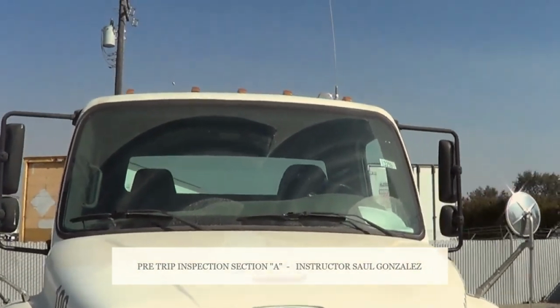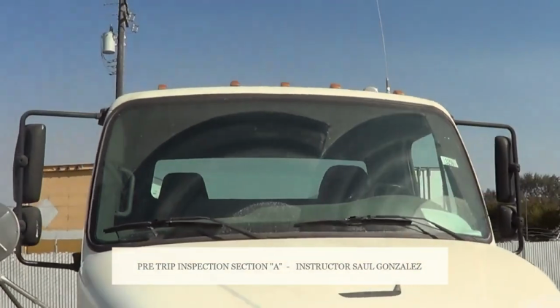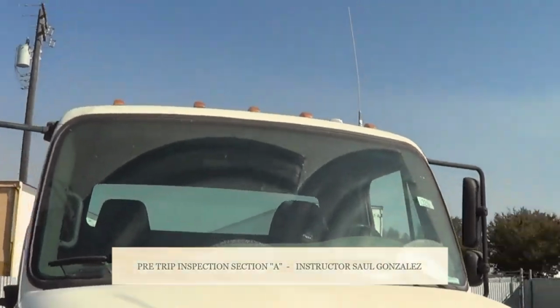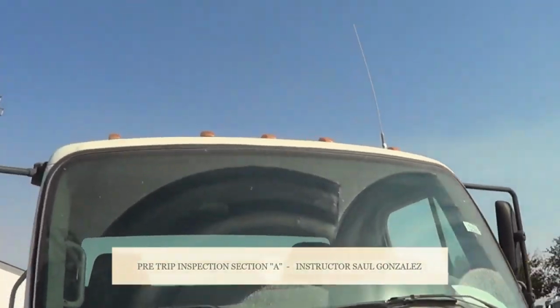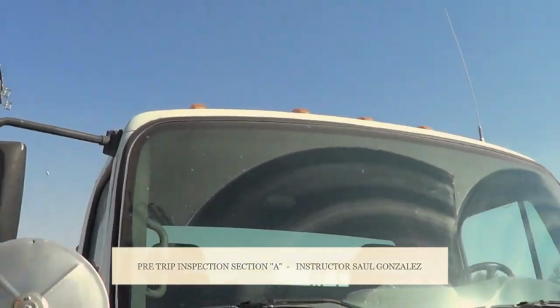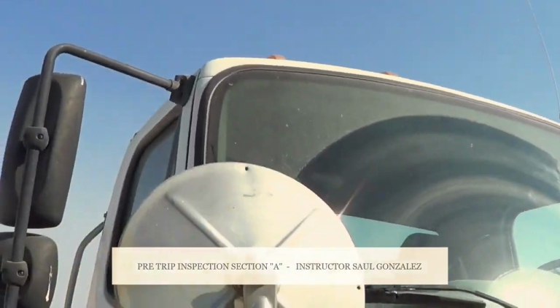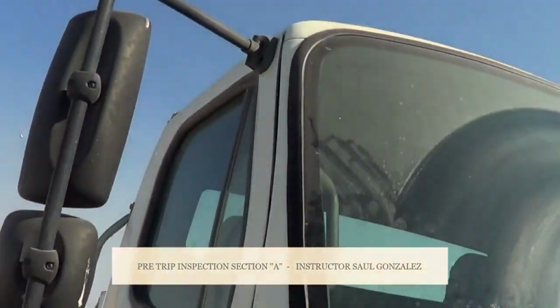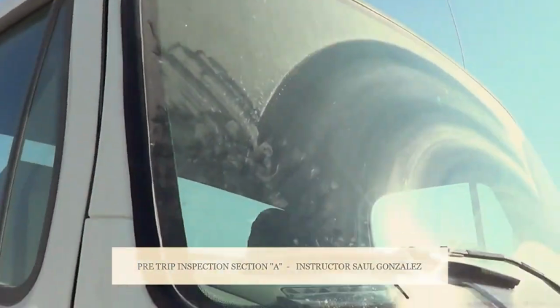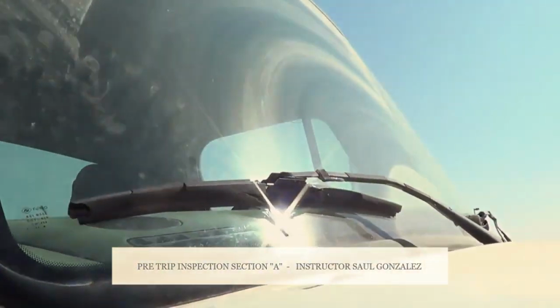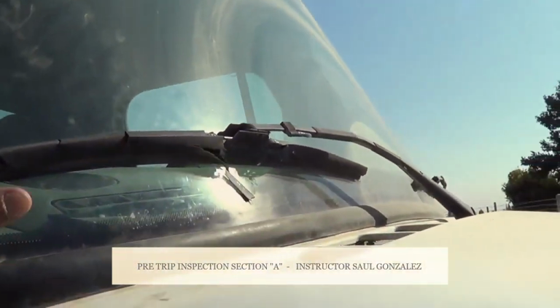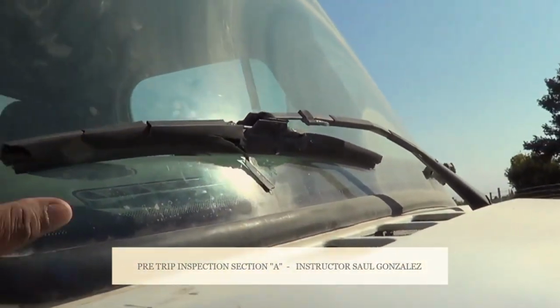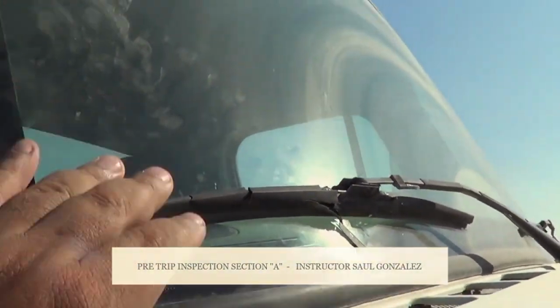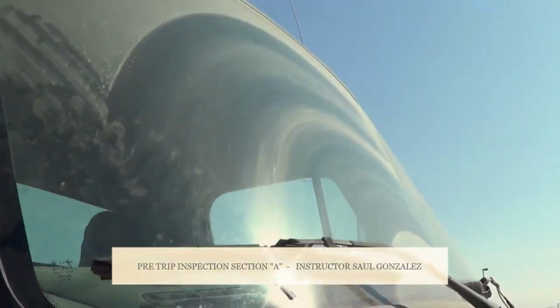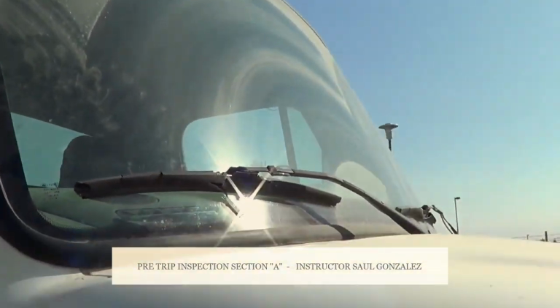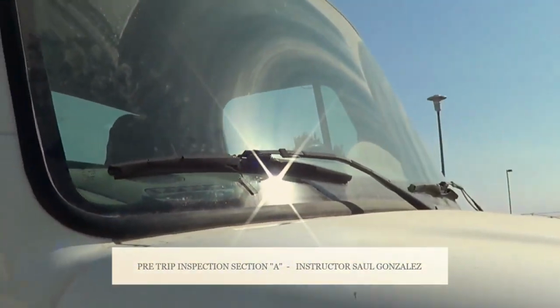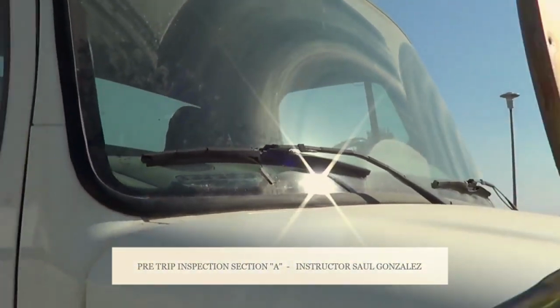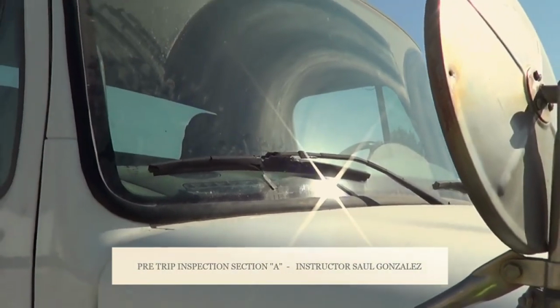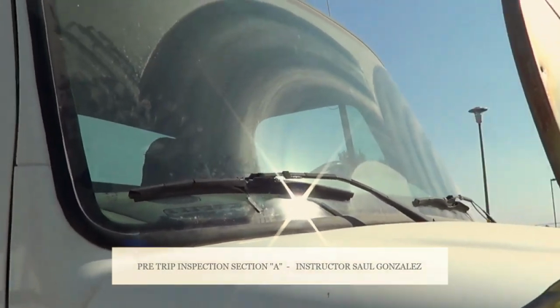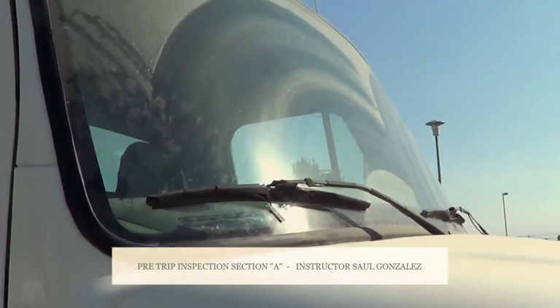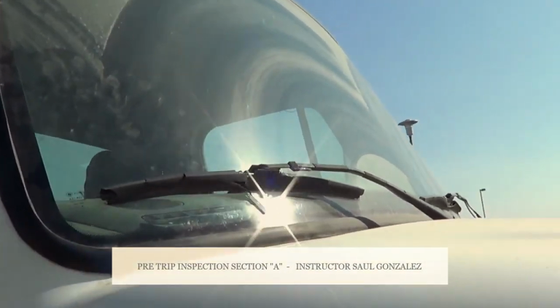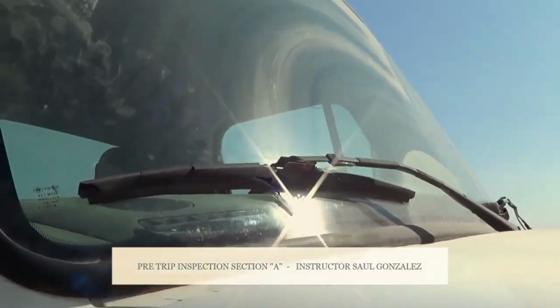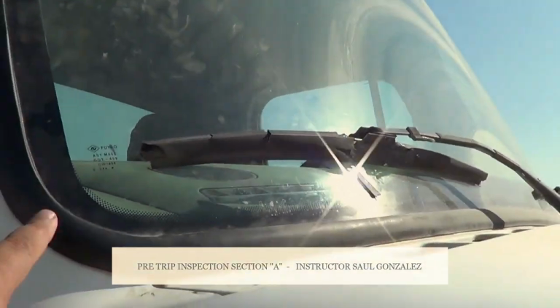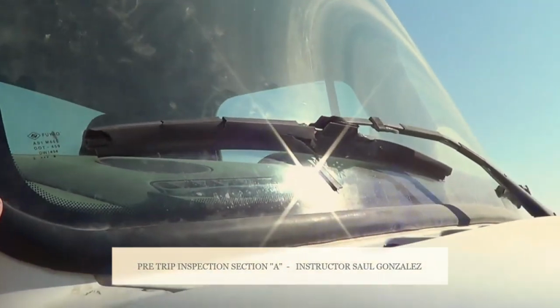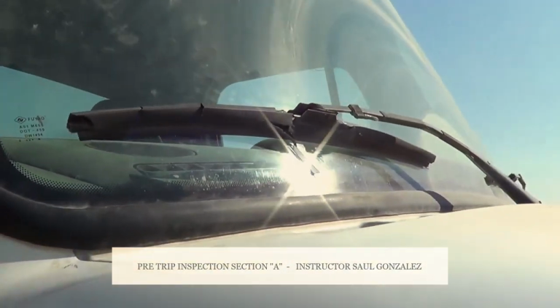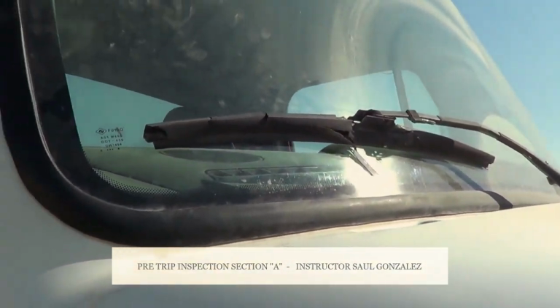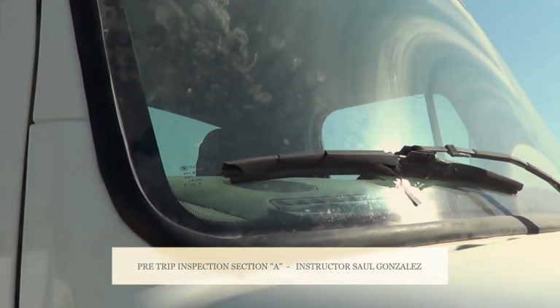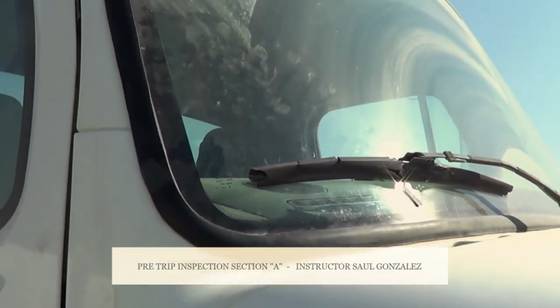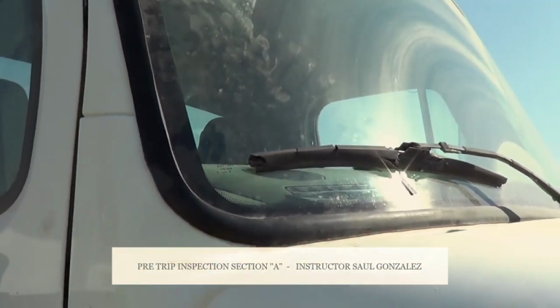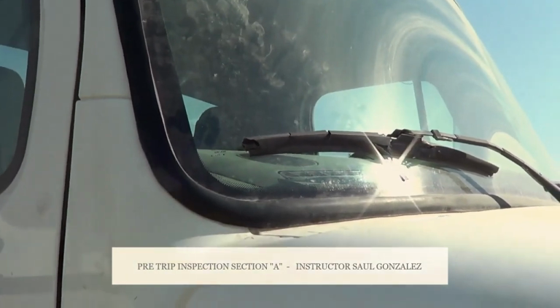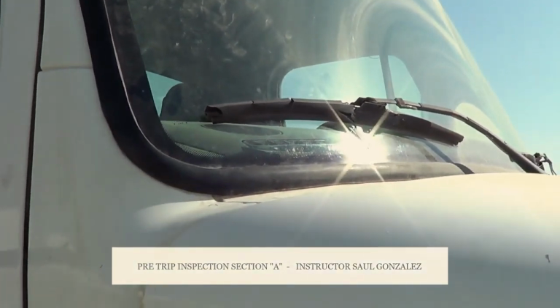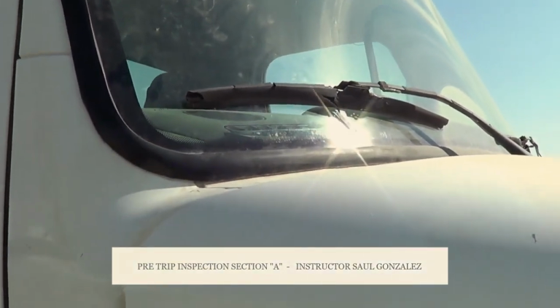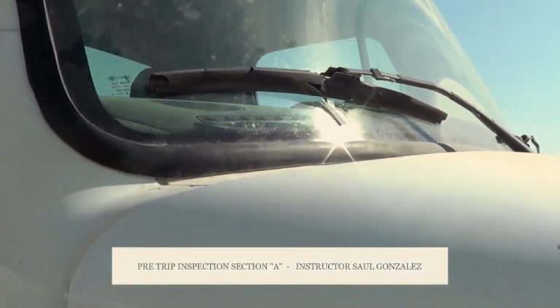For my clearance lights, I will touch my windshield and inspect it. I'm going to make sure it's not cracked, broken, or has excessive pitting, and it's securely mounted by the rubber seal. My rubber seal and my windshield are not necessarily worn or torn, and it's full contact to the vehicle.